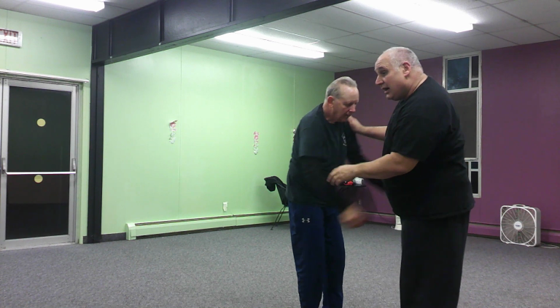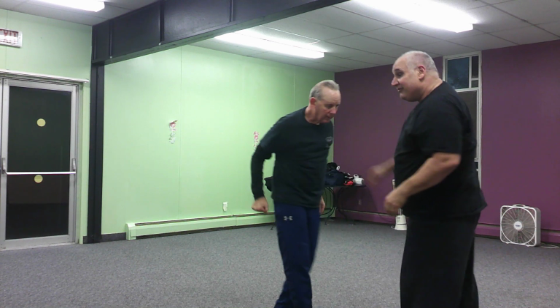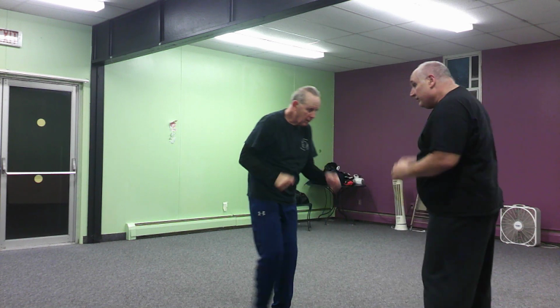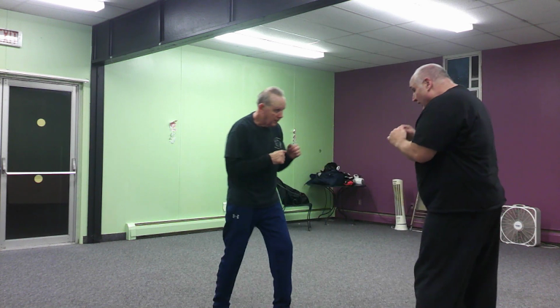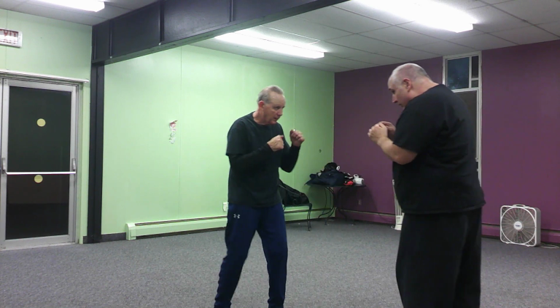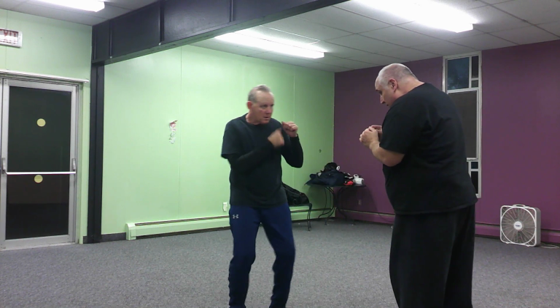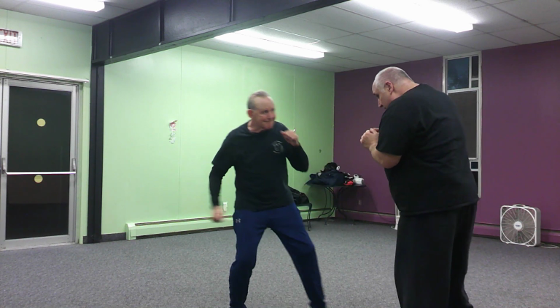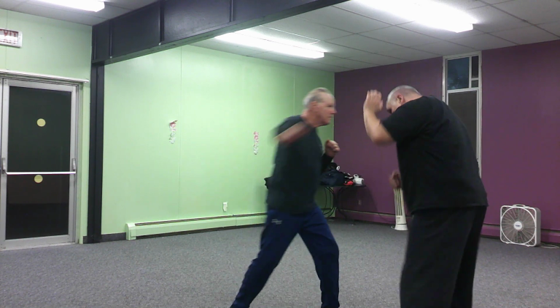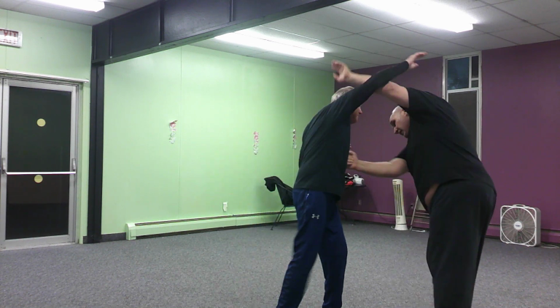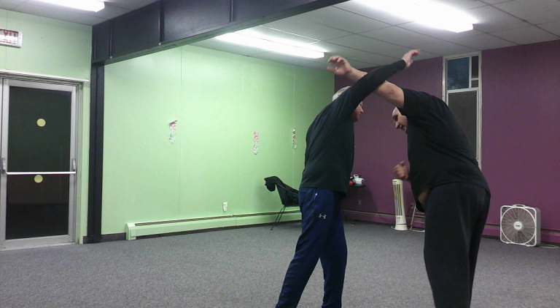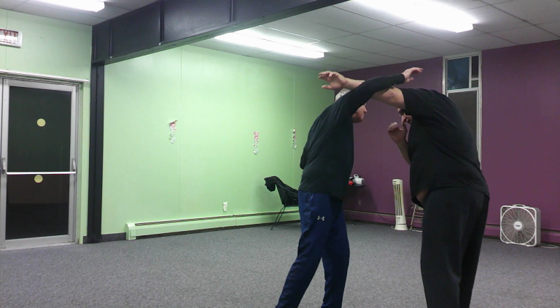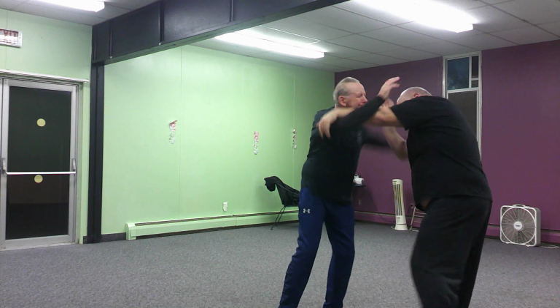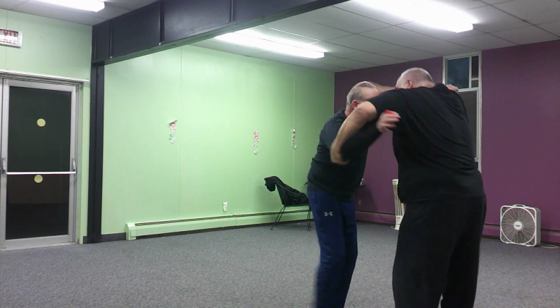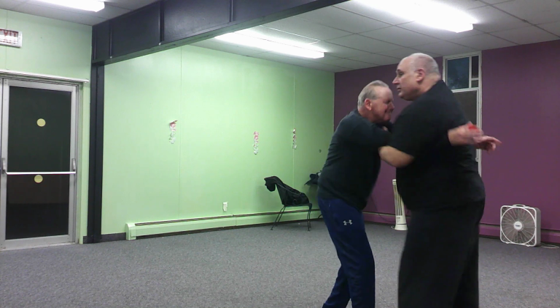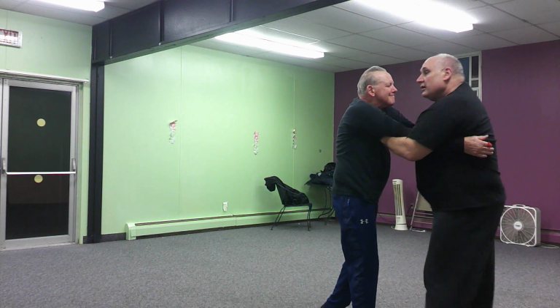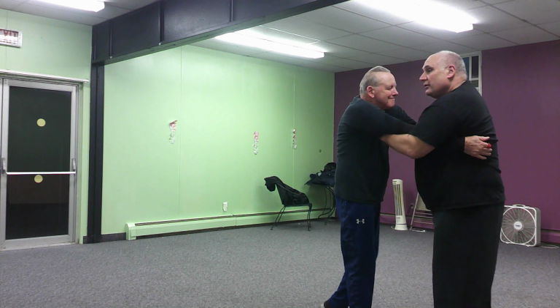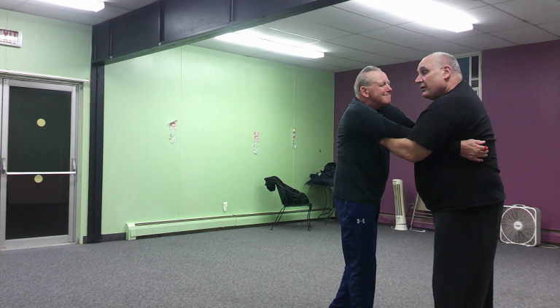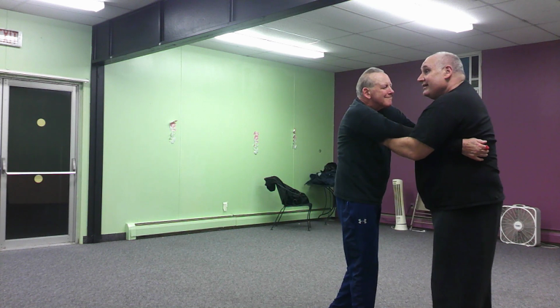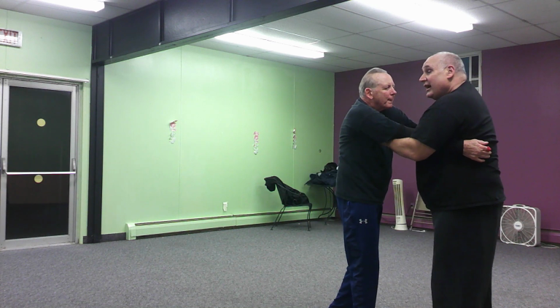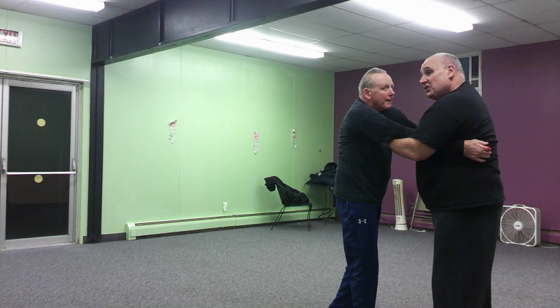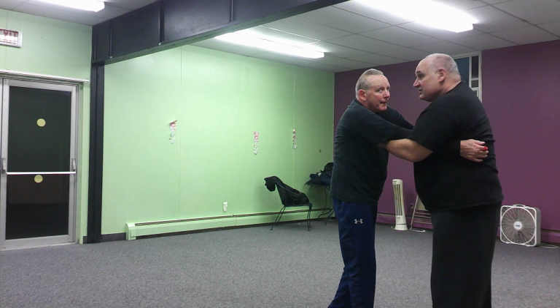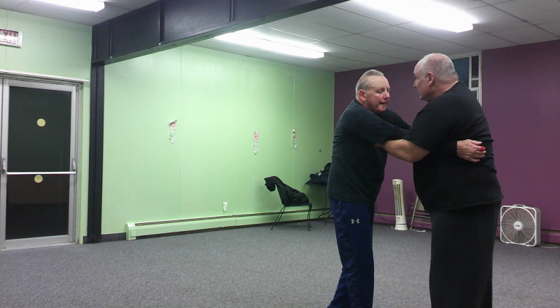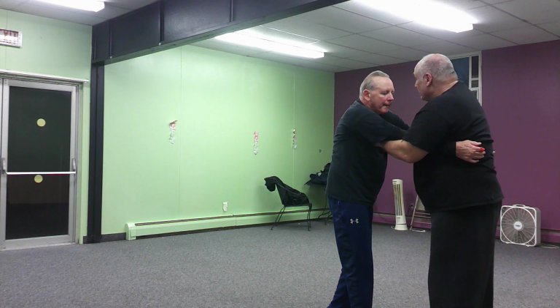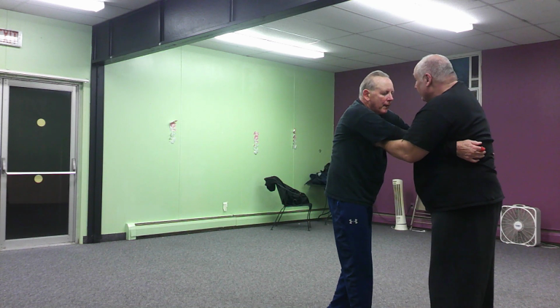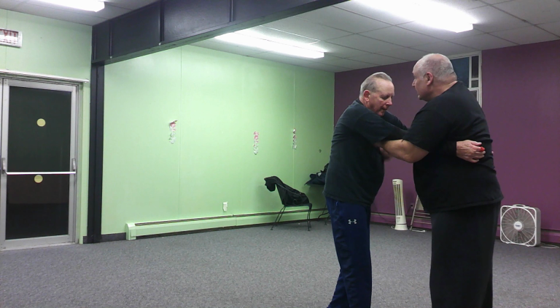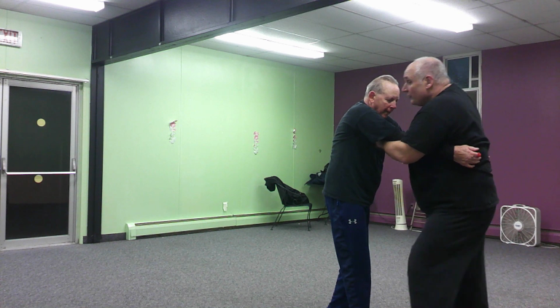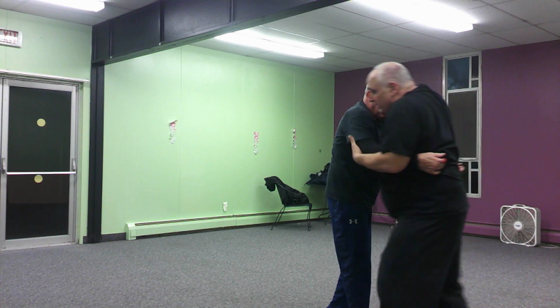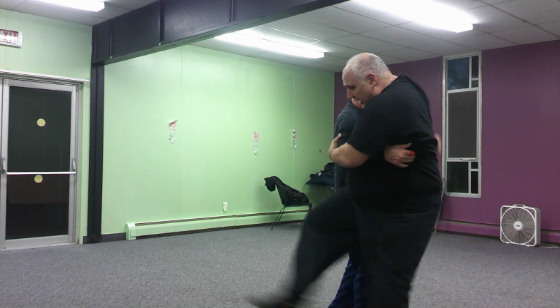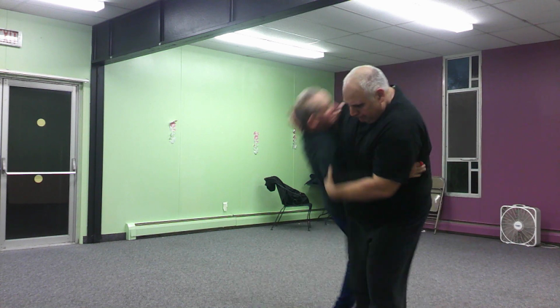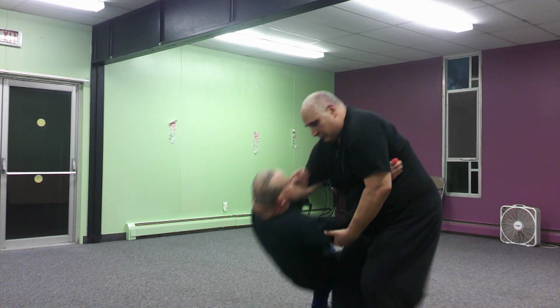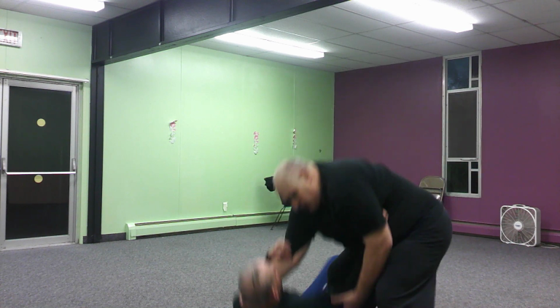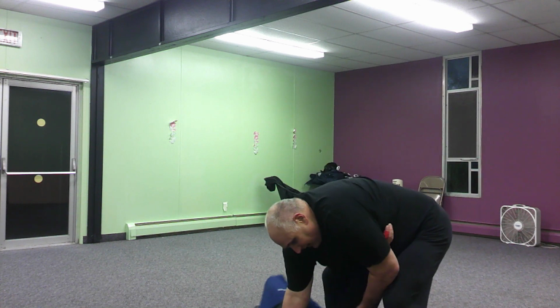I can follow this up. The other hand comes in — go arm wraparound. Now I can change it to a single arm wraparound: let go of one and boom, sweep them down.